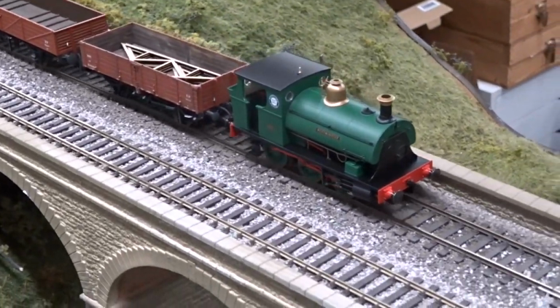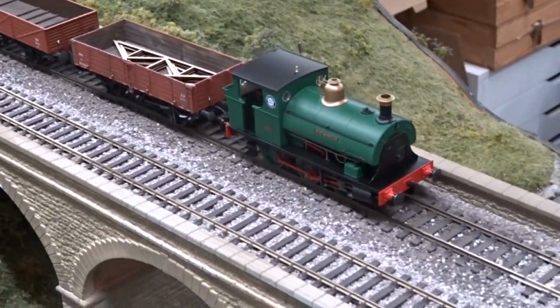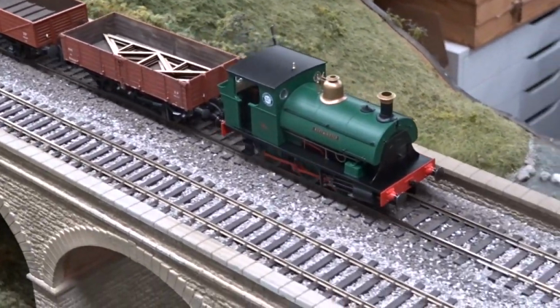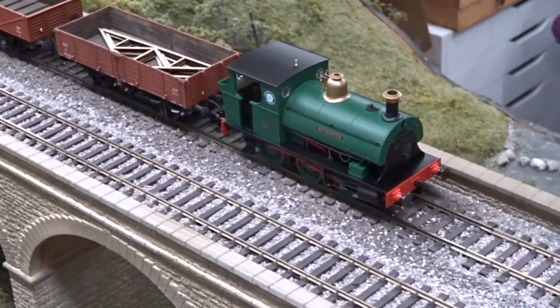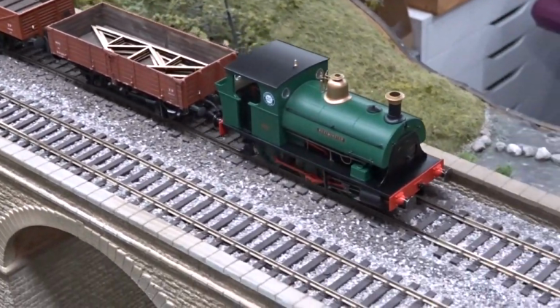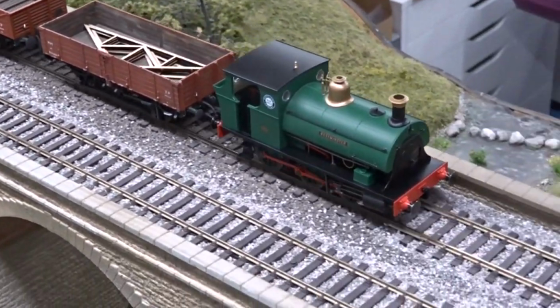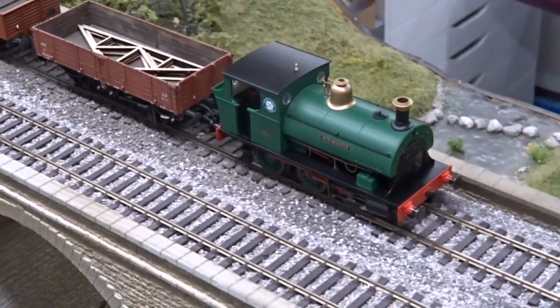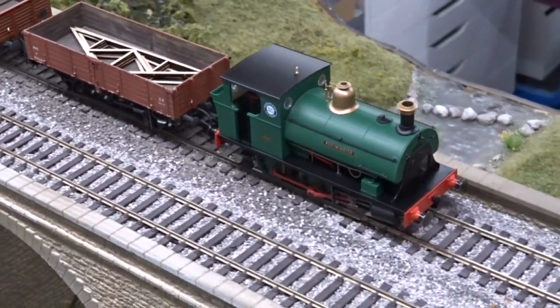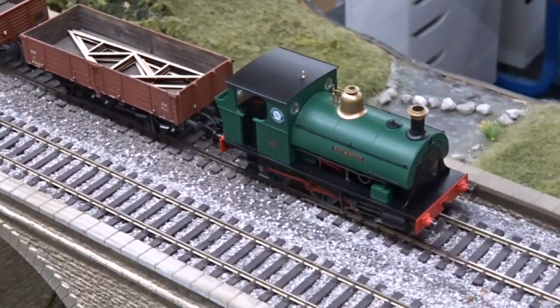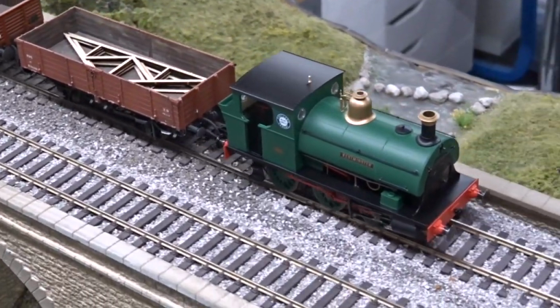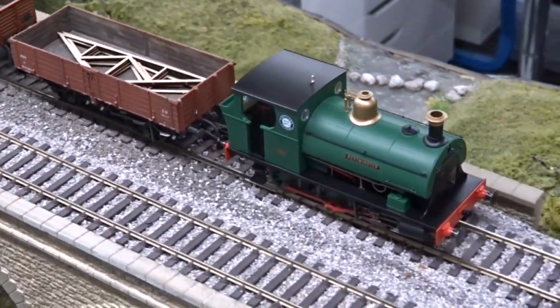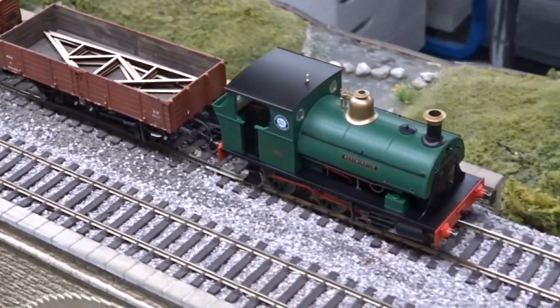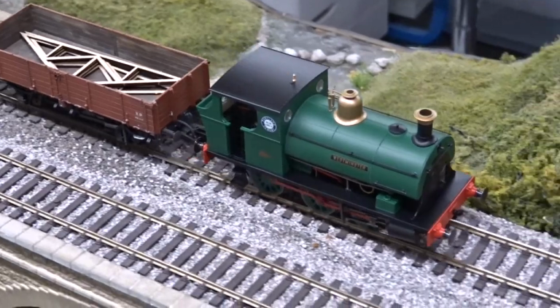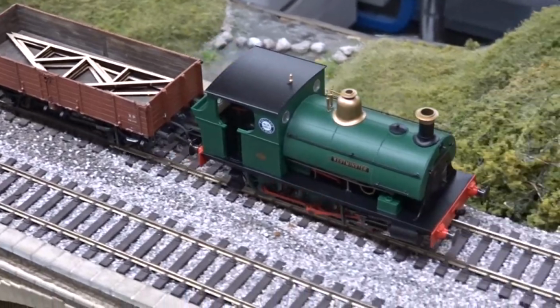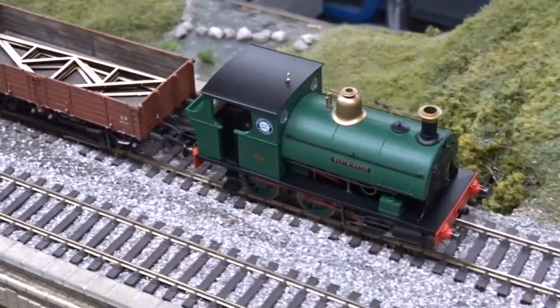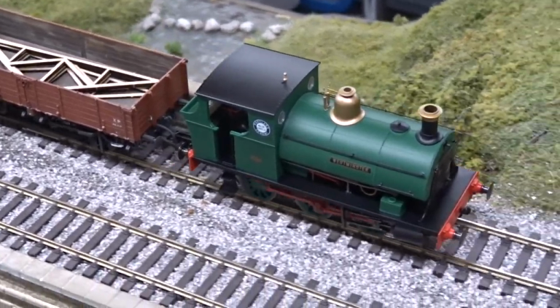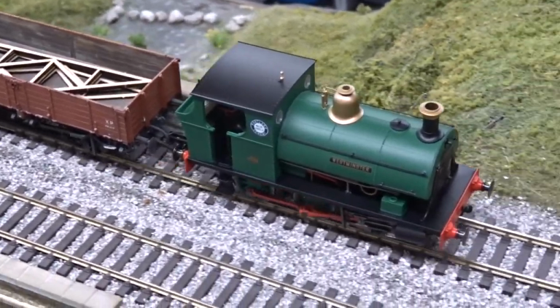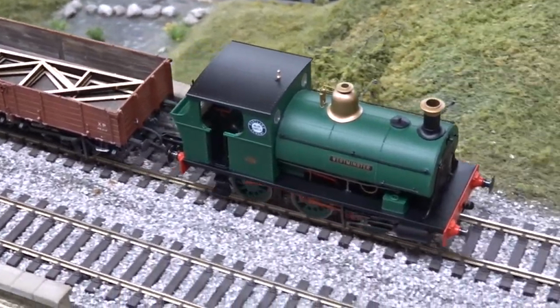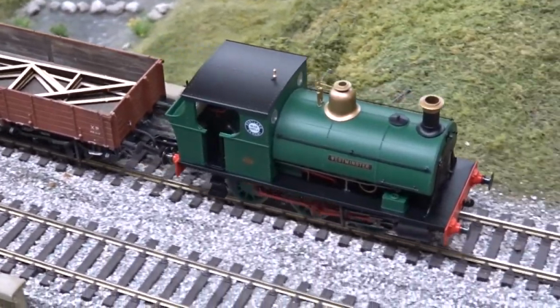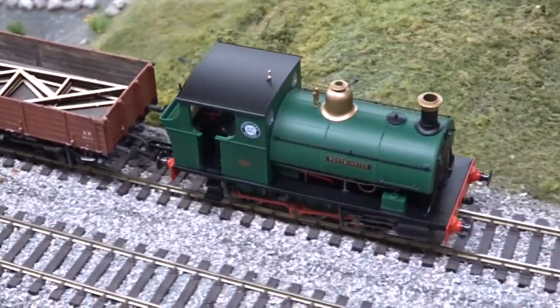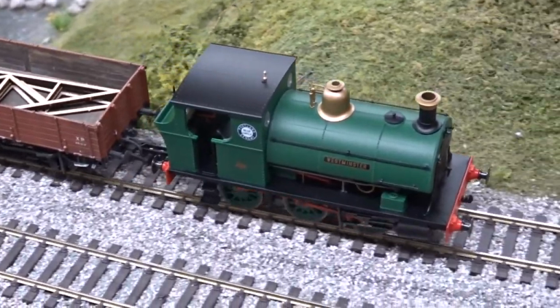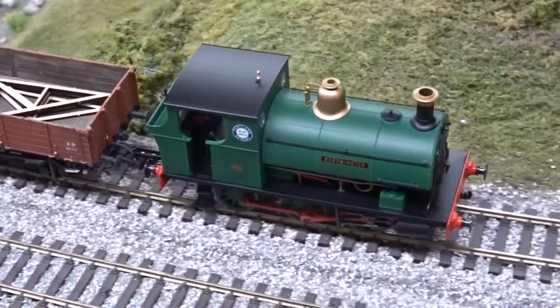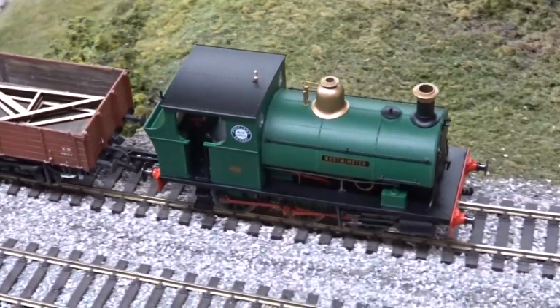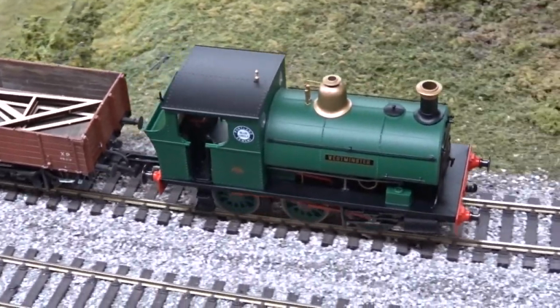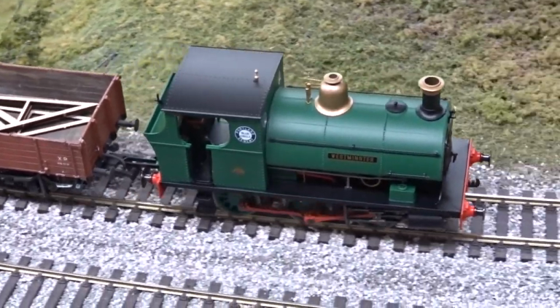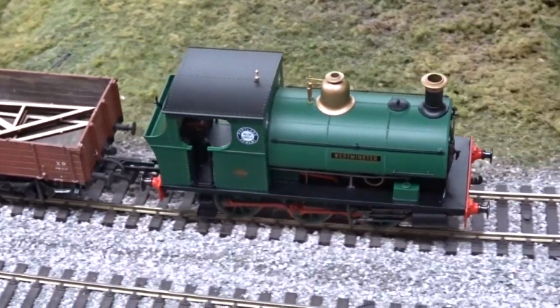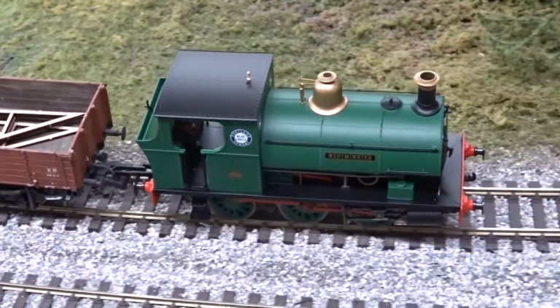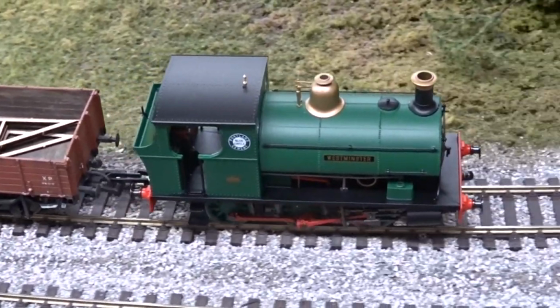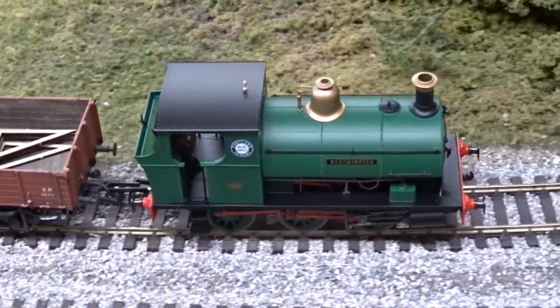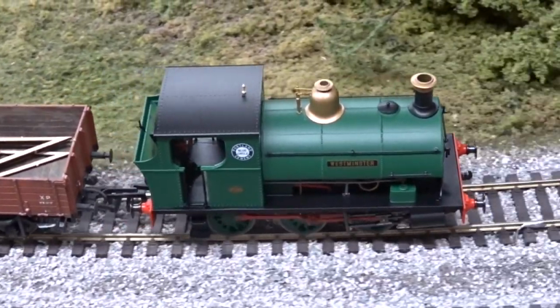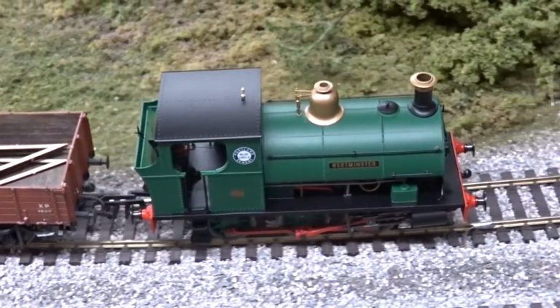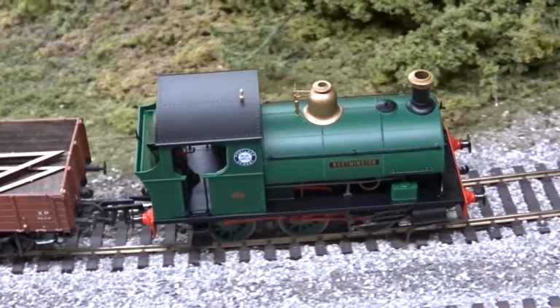You can read the full review on Hornby's new 00-gauge Peckett B2 0-6-0 saddle tank in the October 2019 issue of Hornby Magazine.